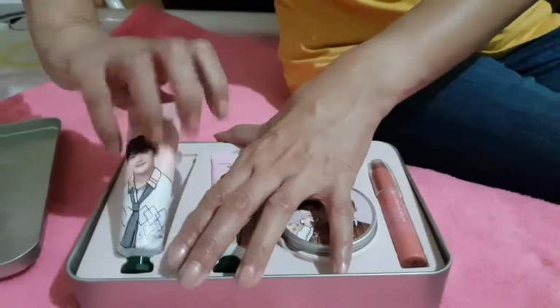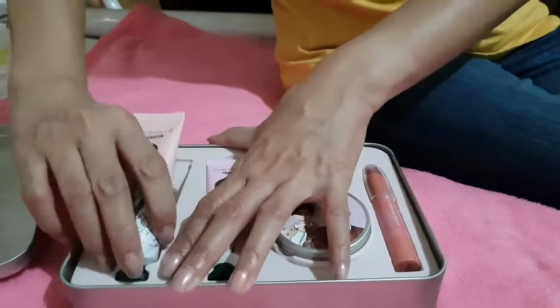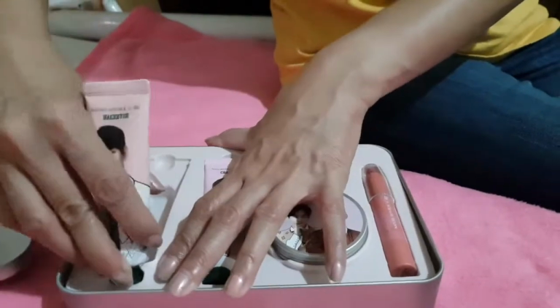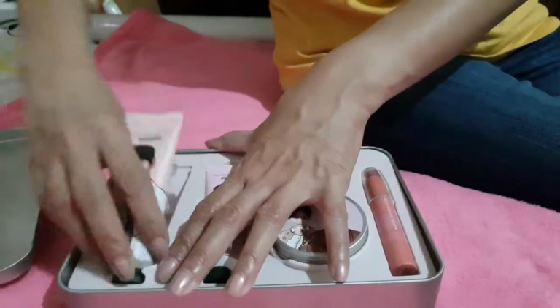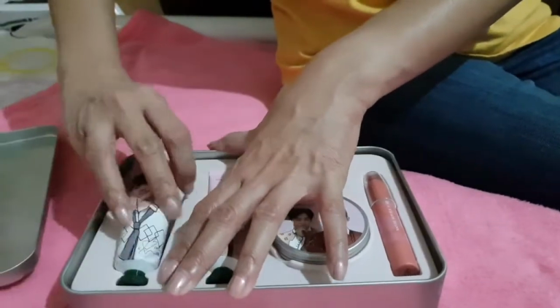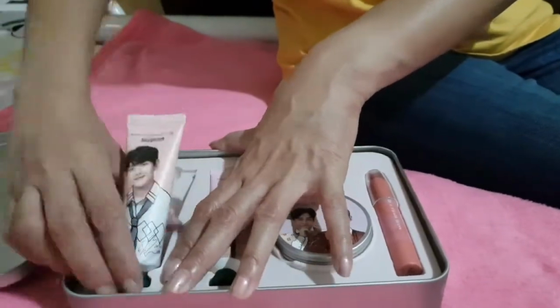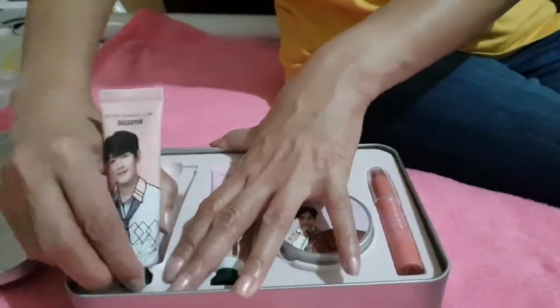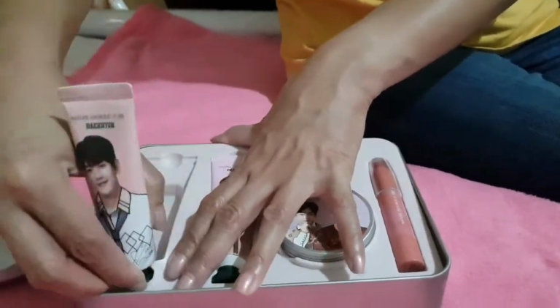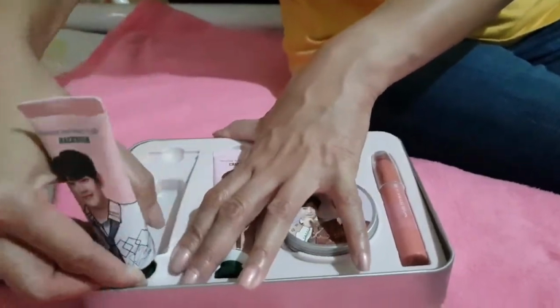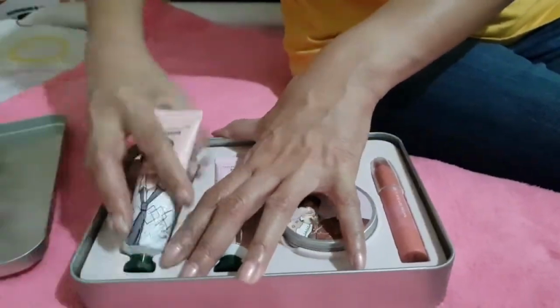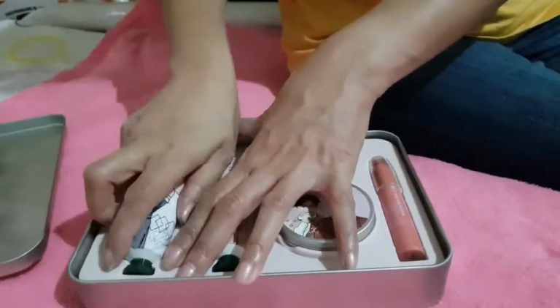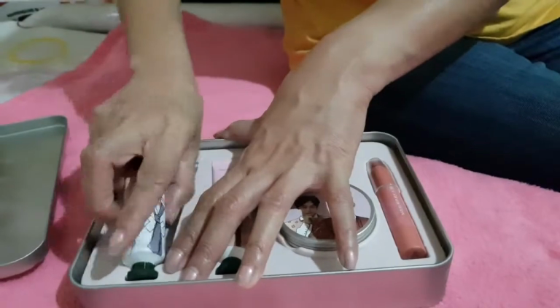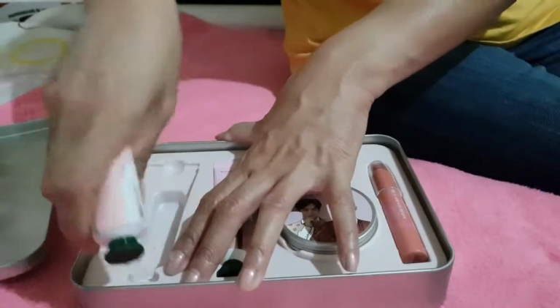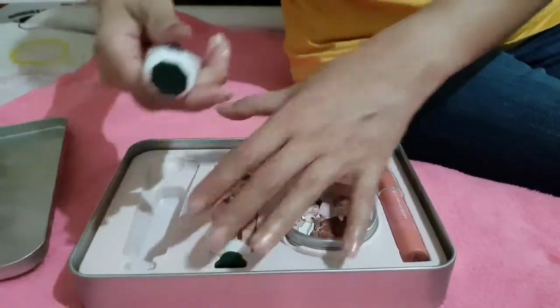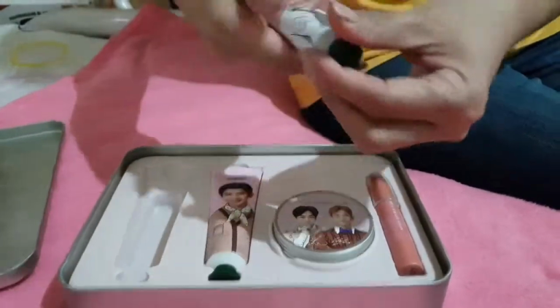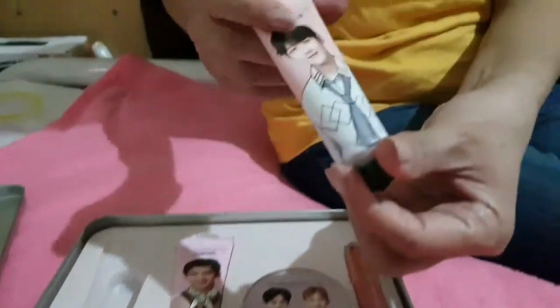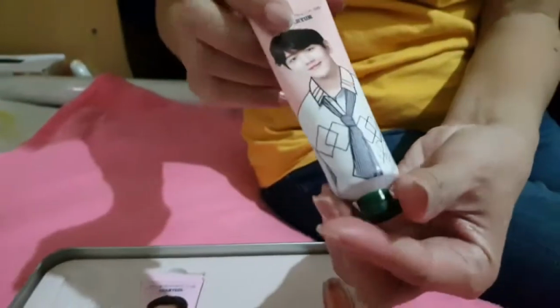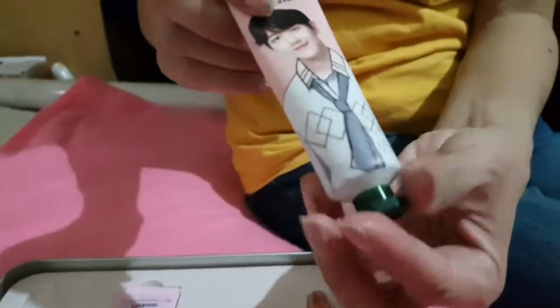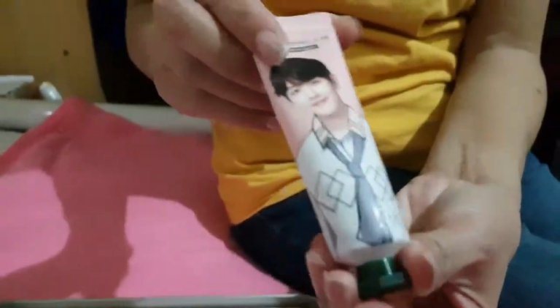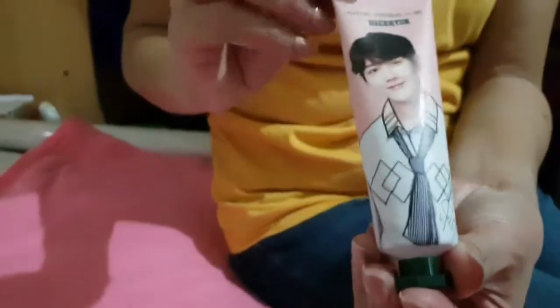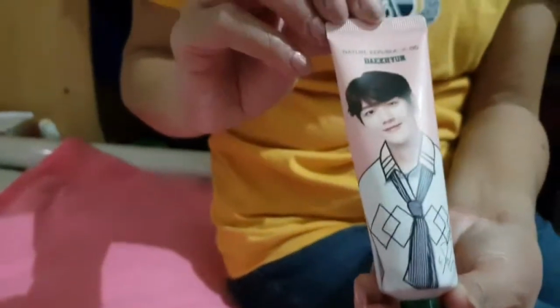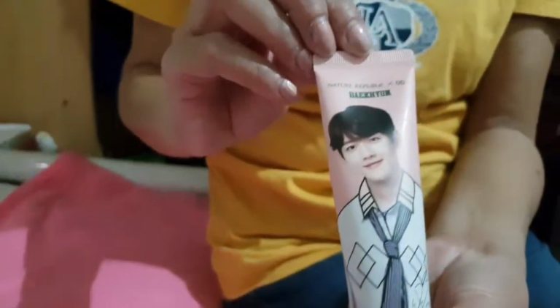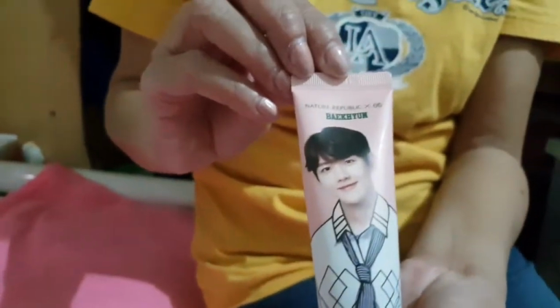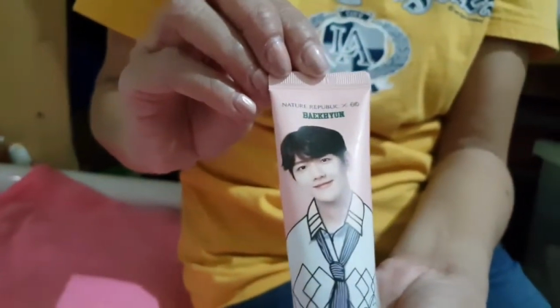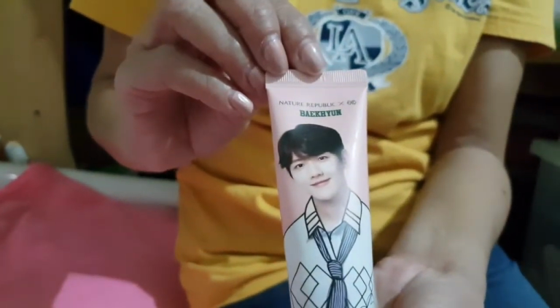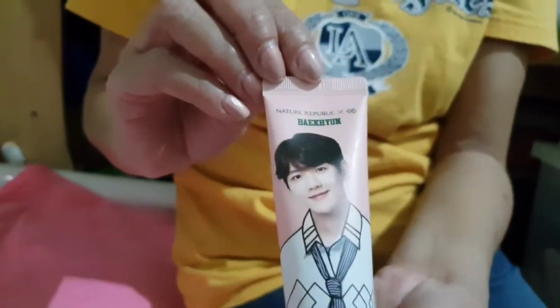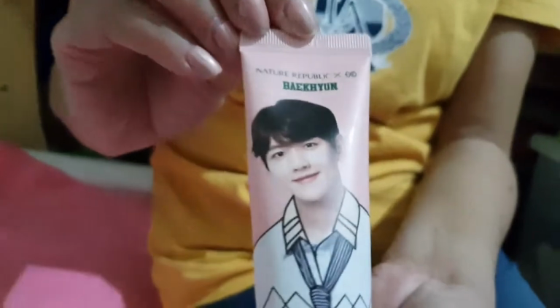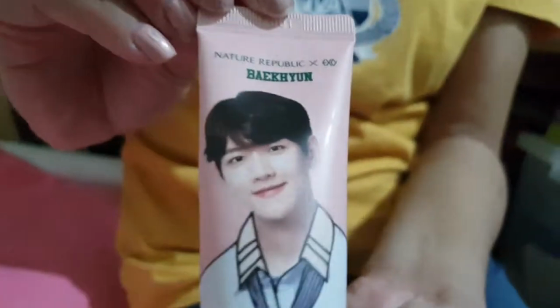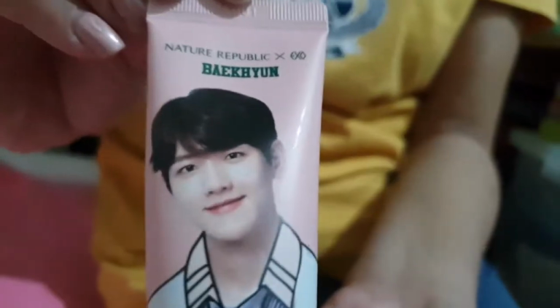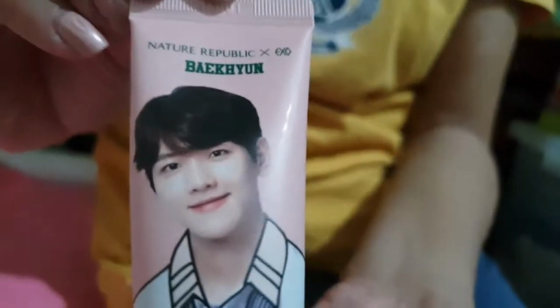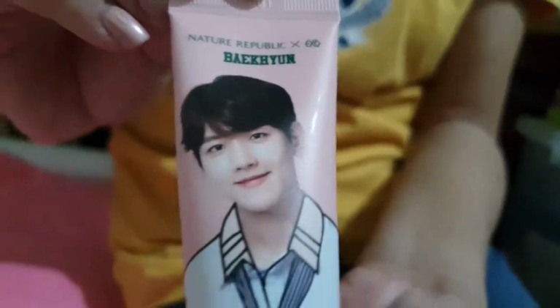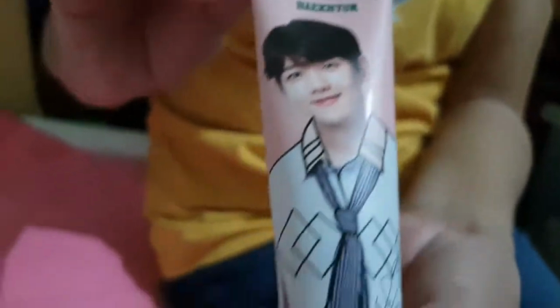The next hand cream features another EXO member, and he is Baekhyun — another cute member of EXO.